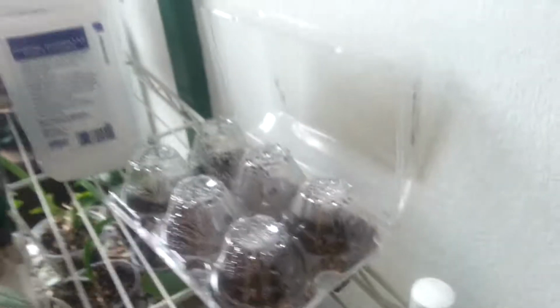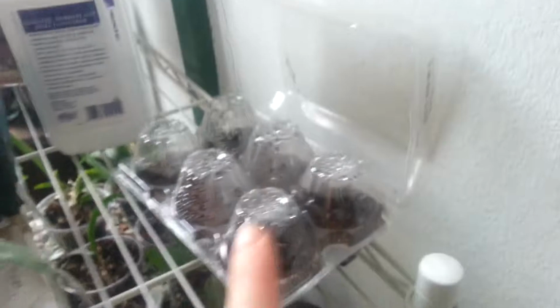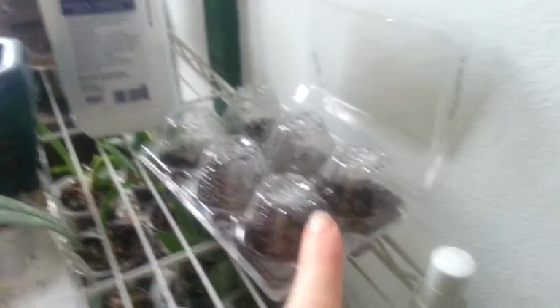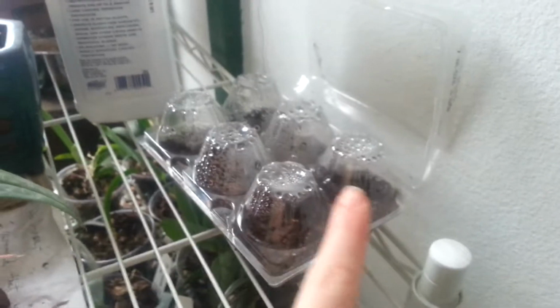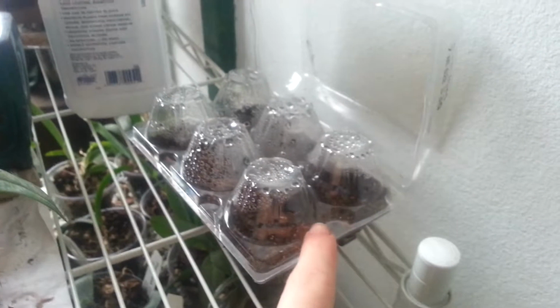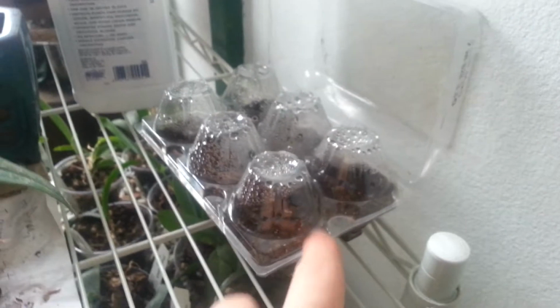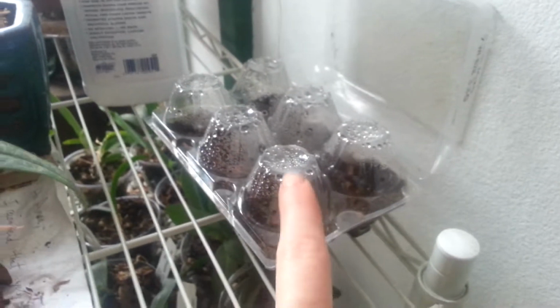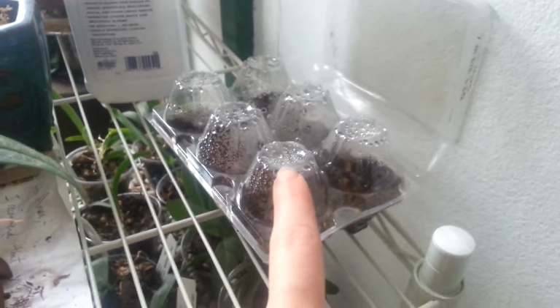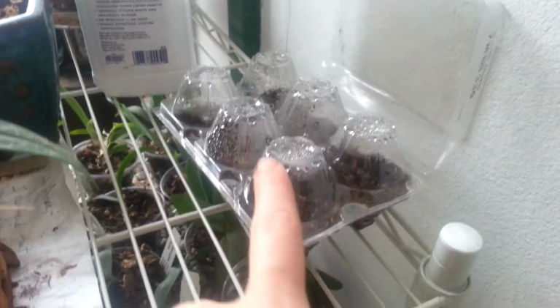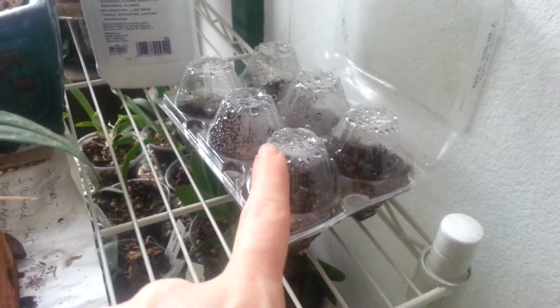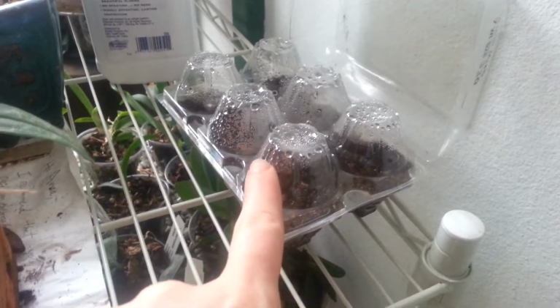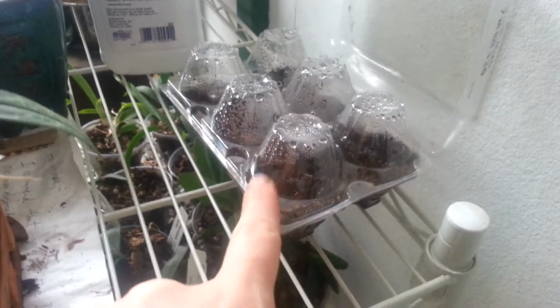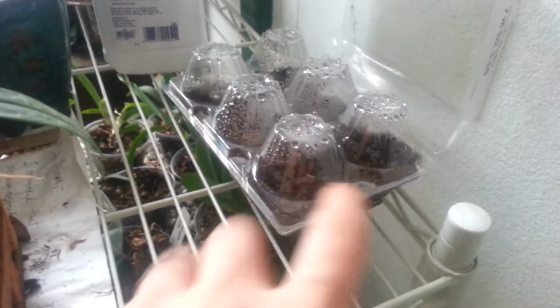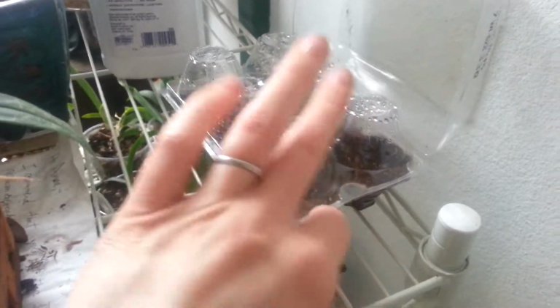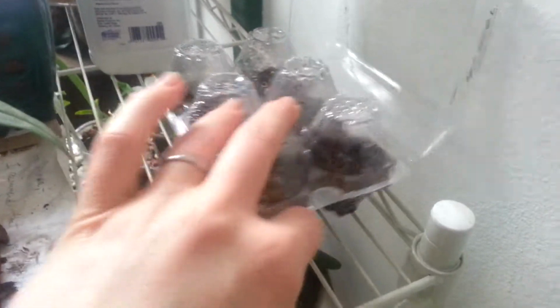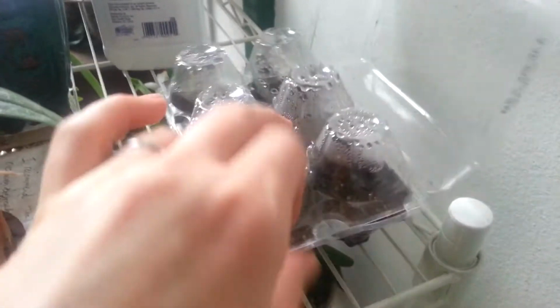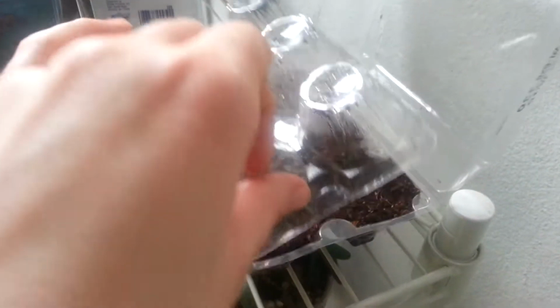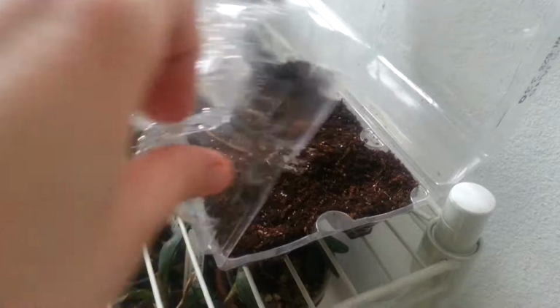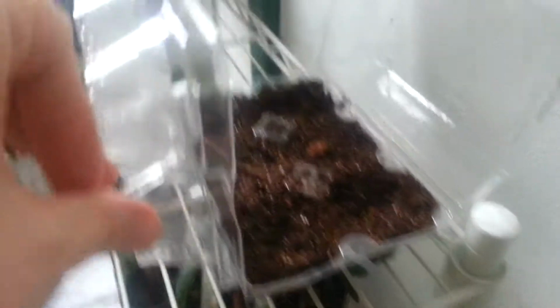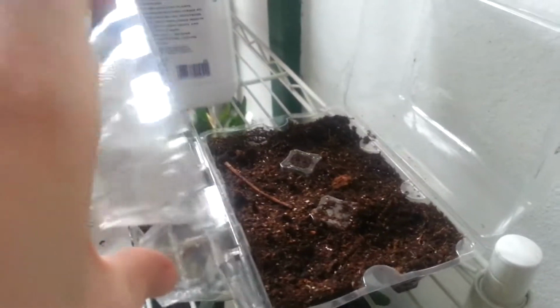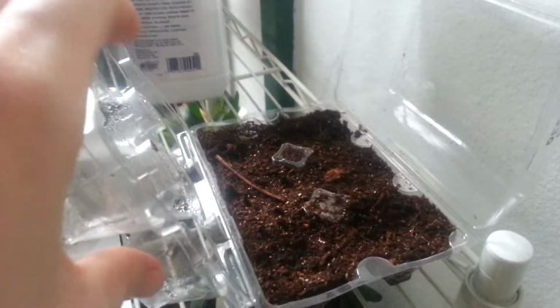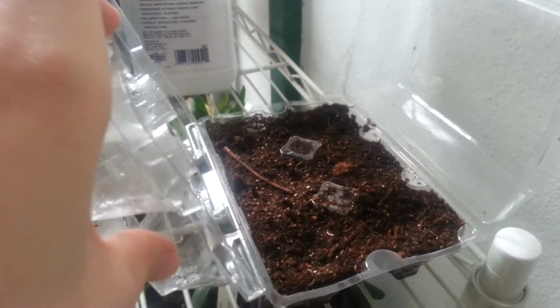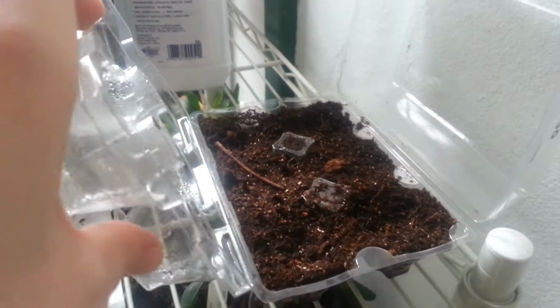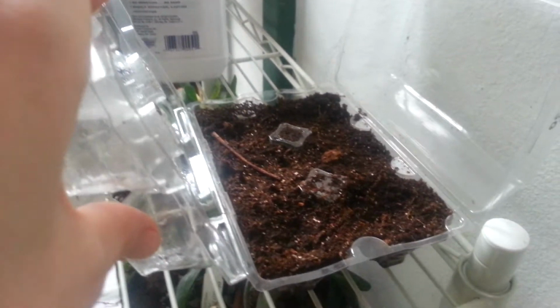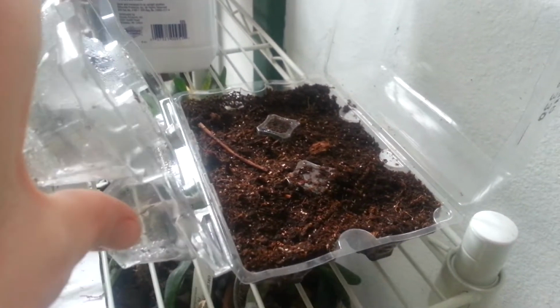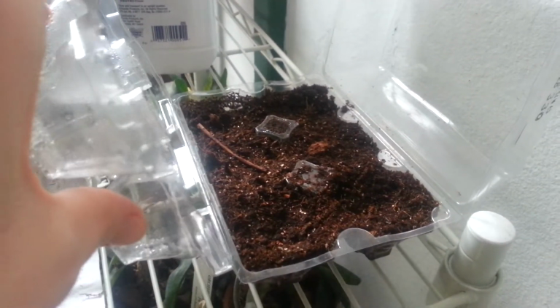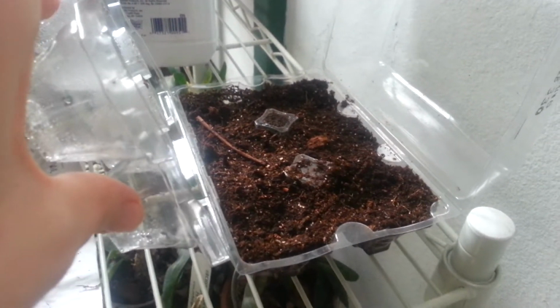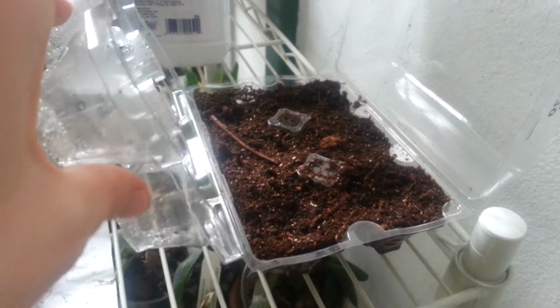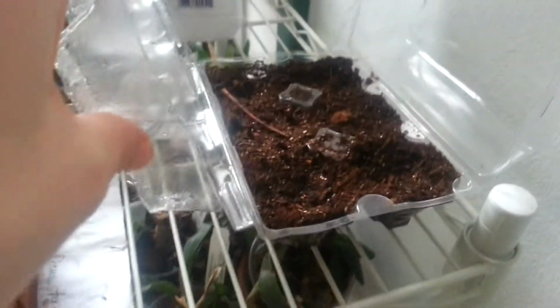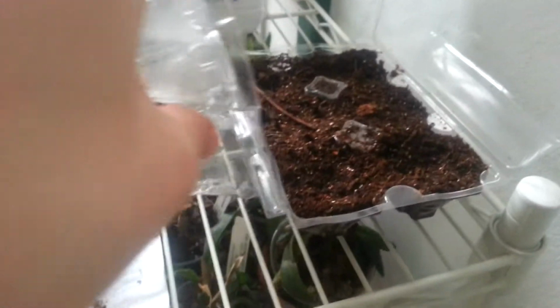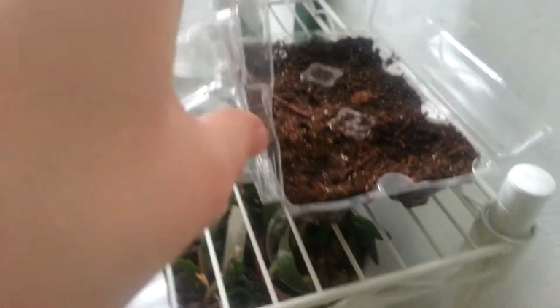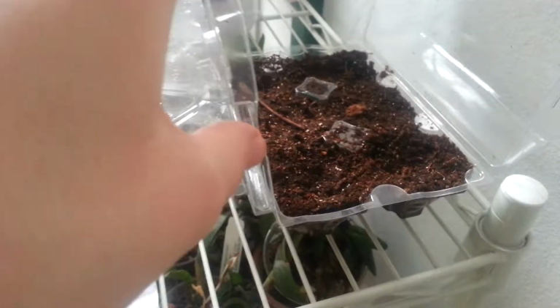This is why I like this method — it provides a lot of humidity, you can see. And in this one I still have nothing.